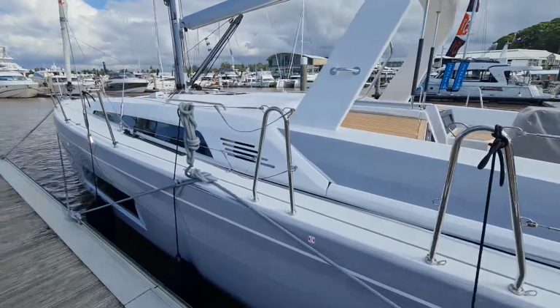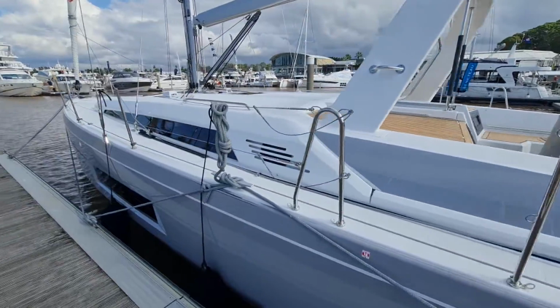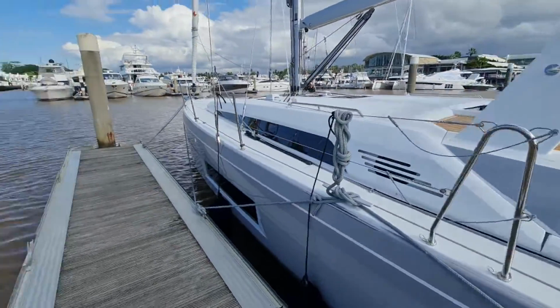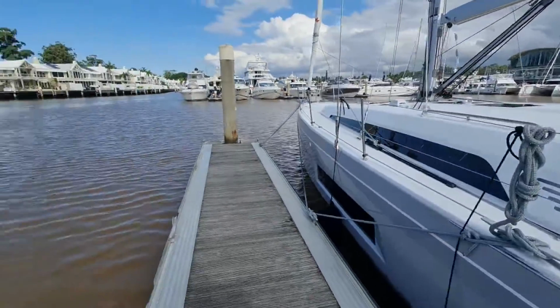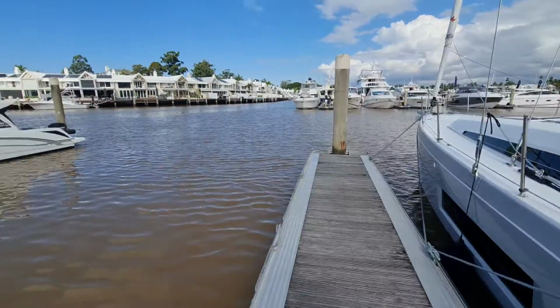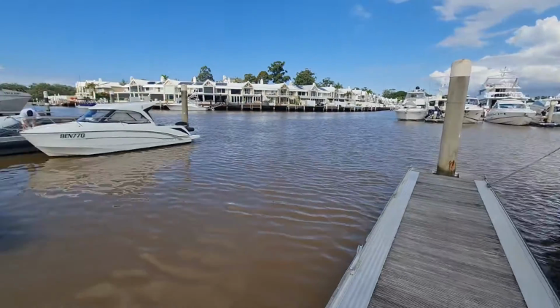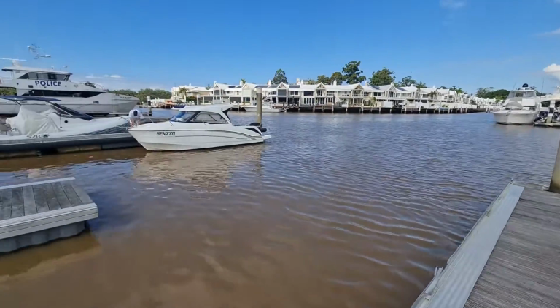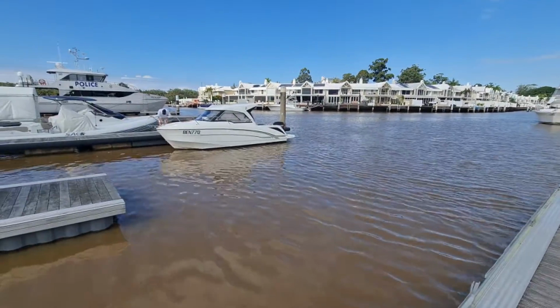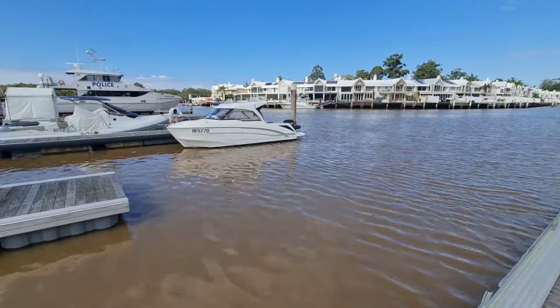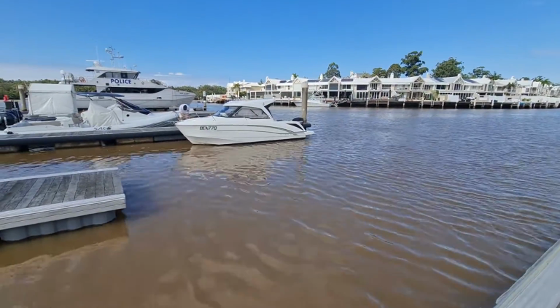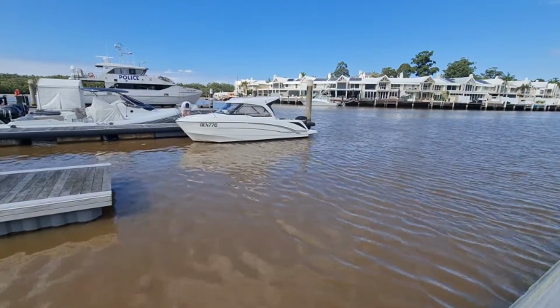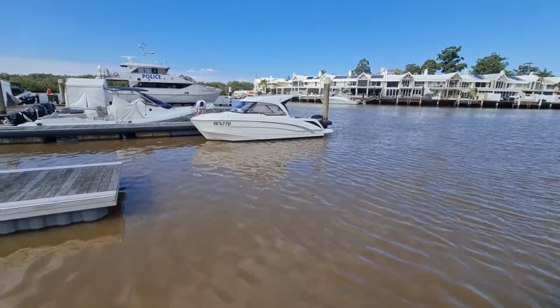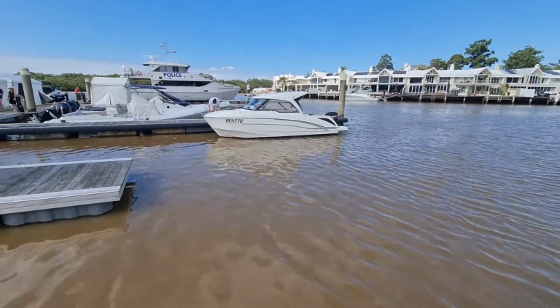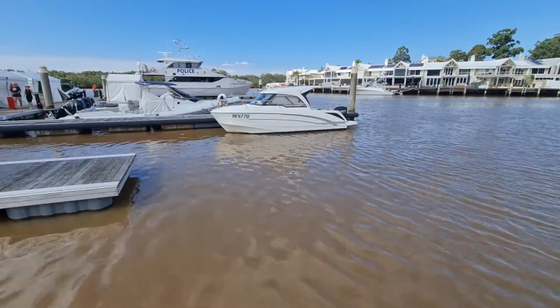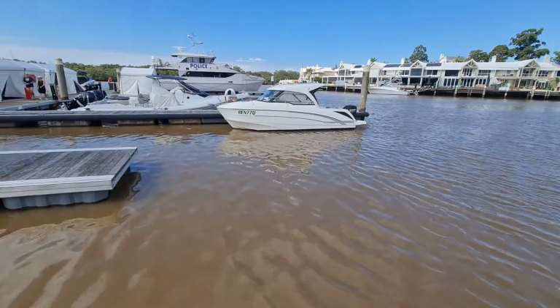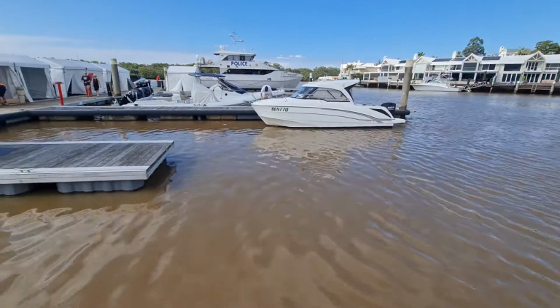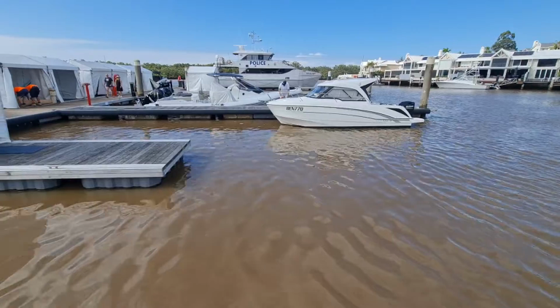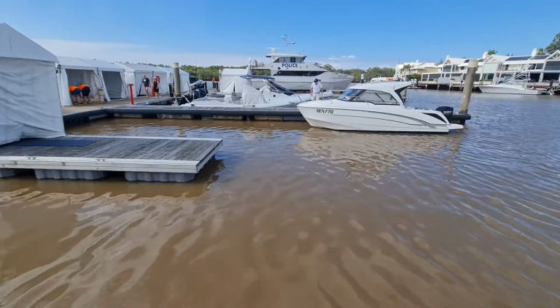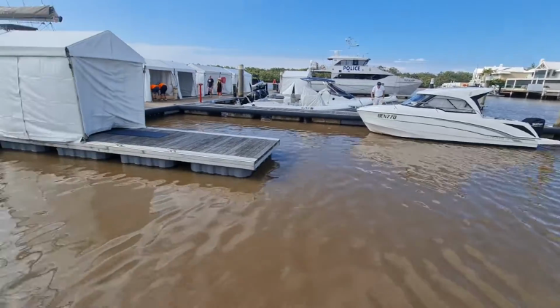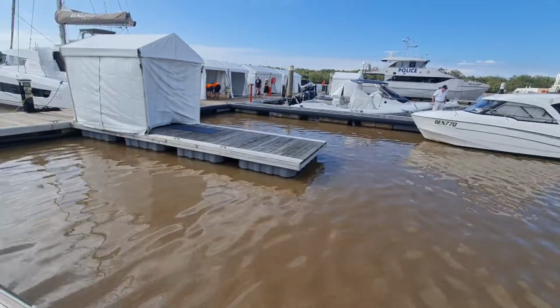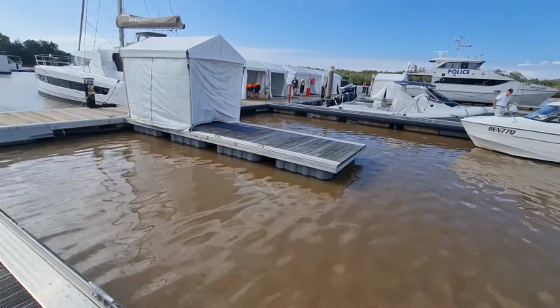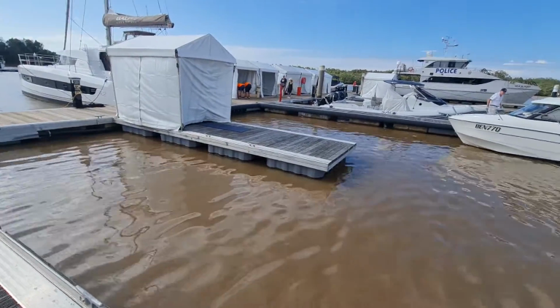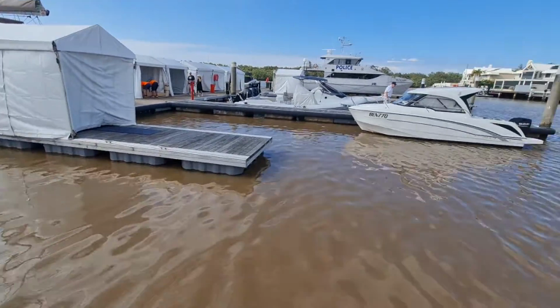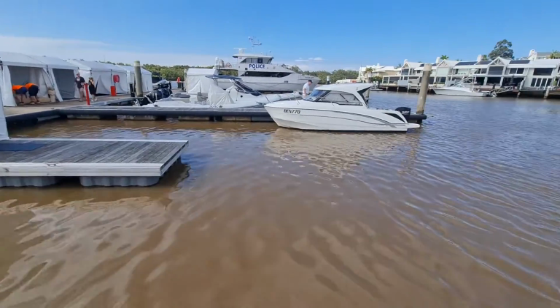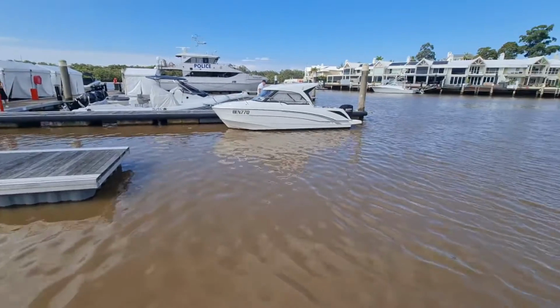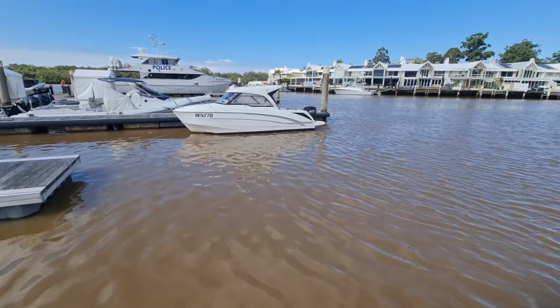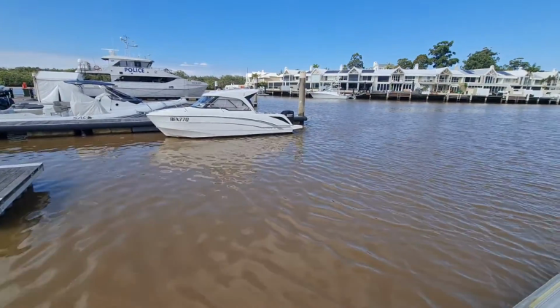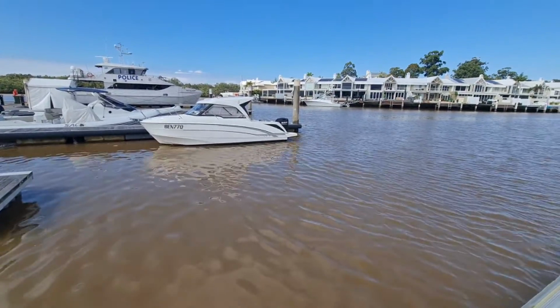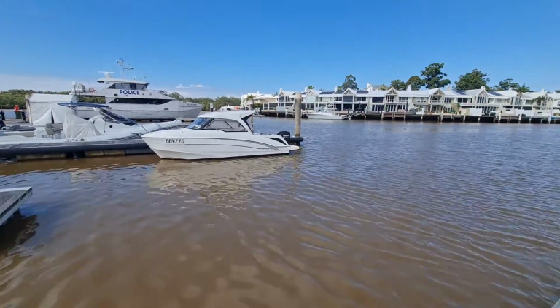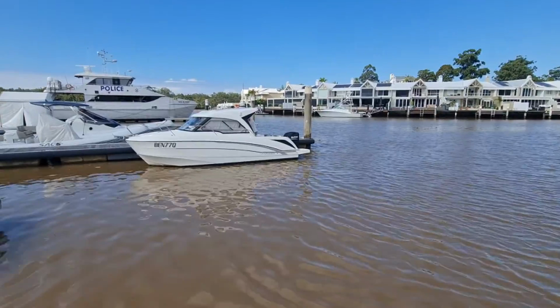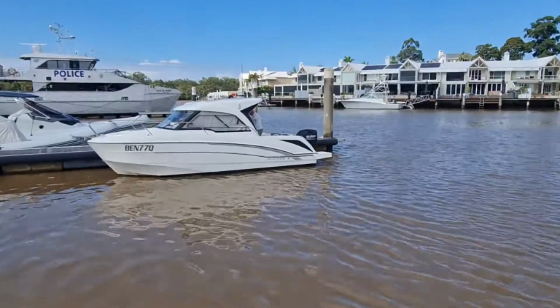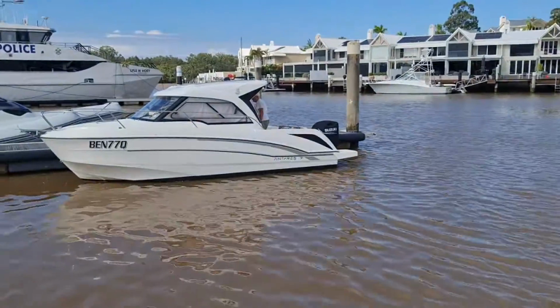And here she is. On this side we're going to have all our Antares range coming in, both sides. We've got the little seven Antares here.